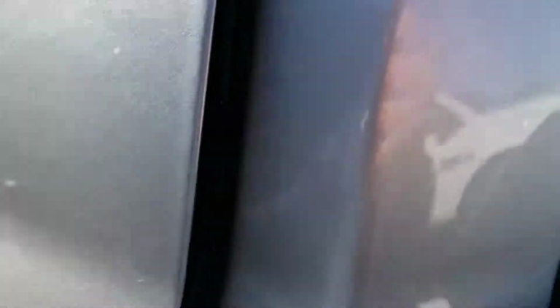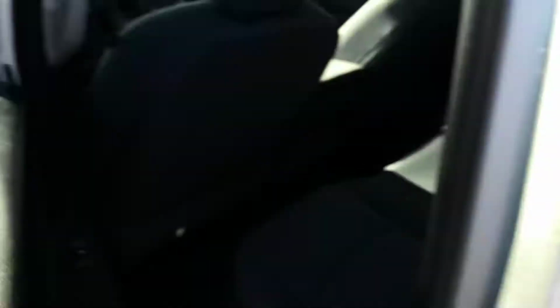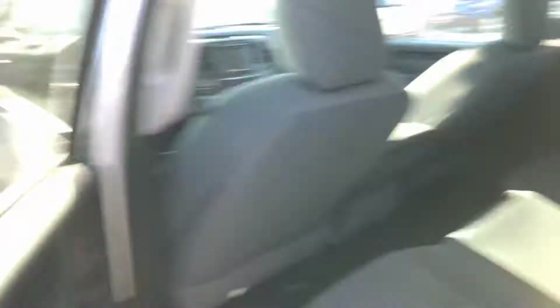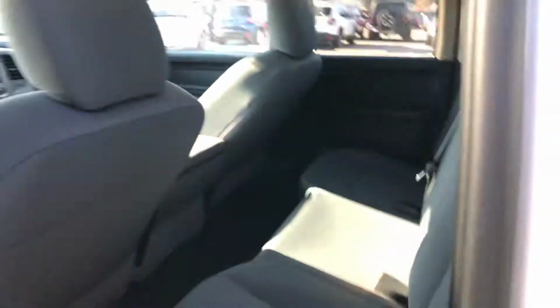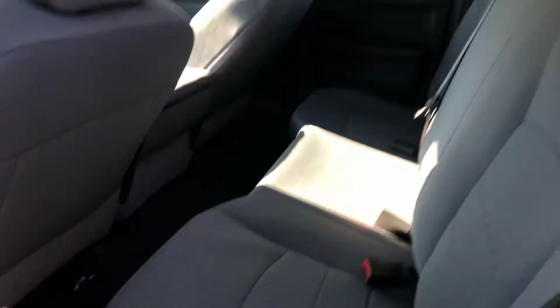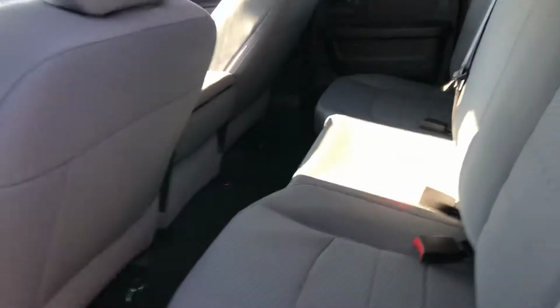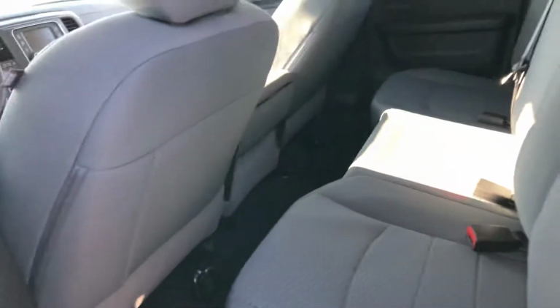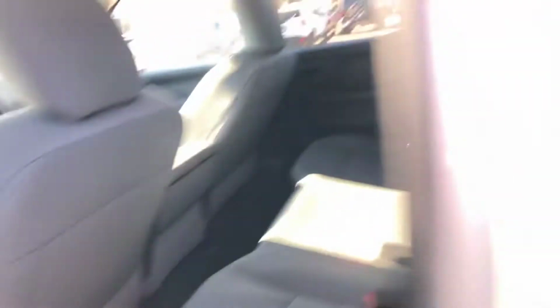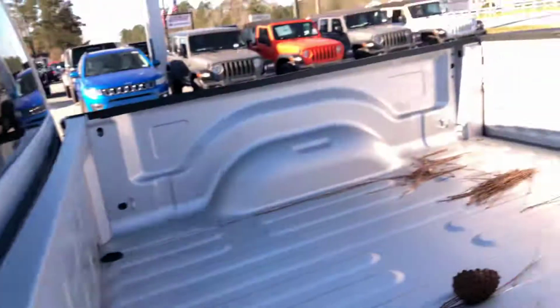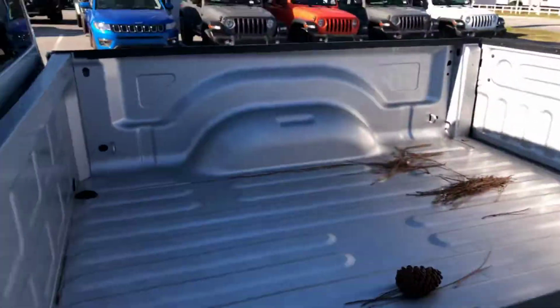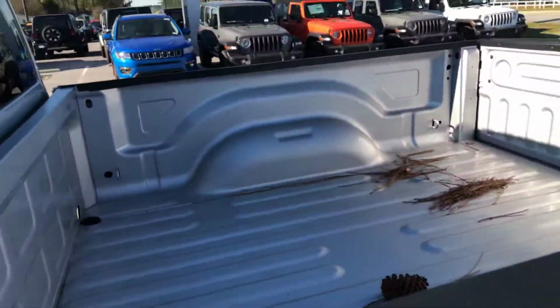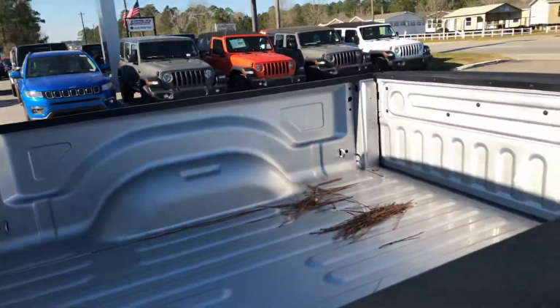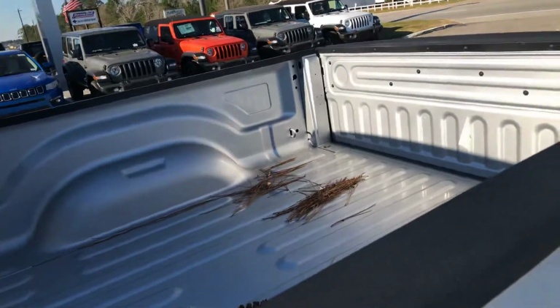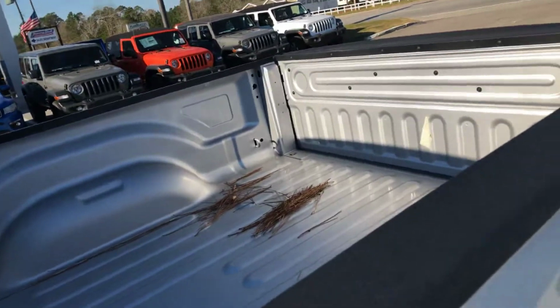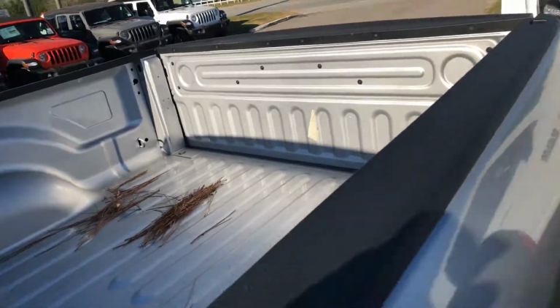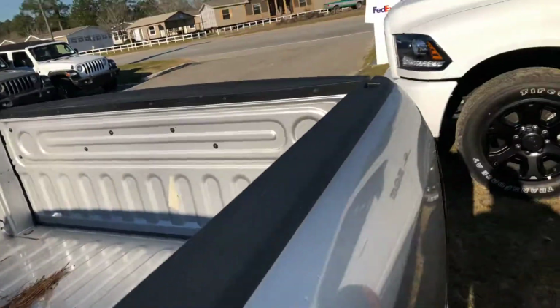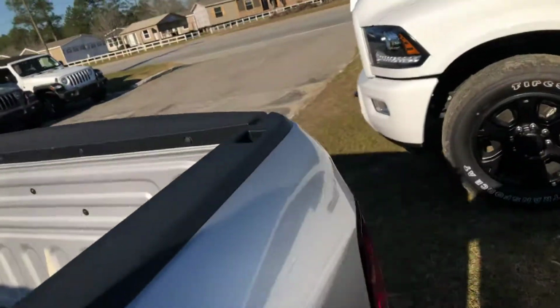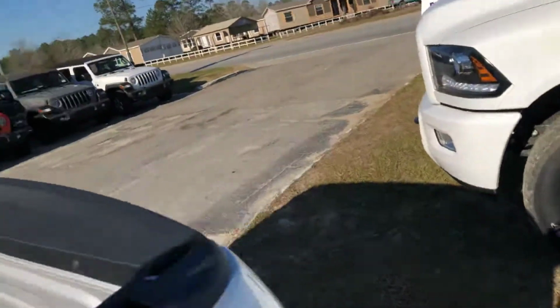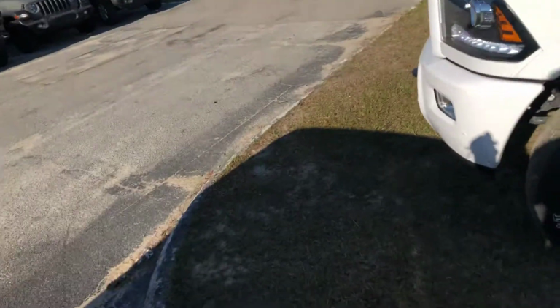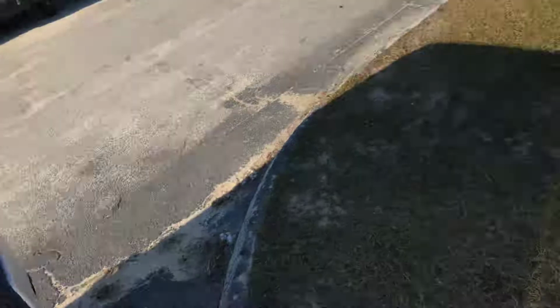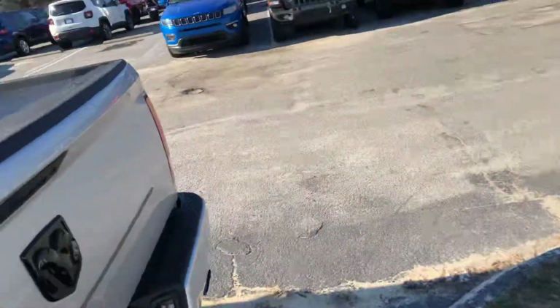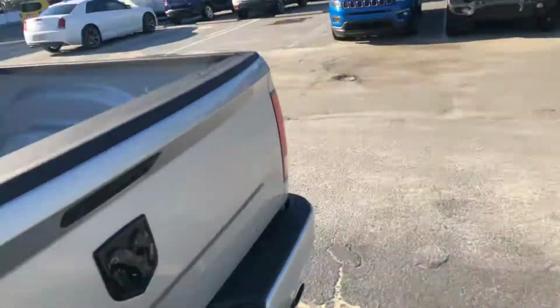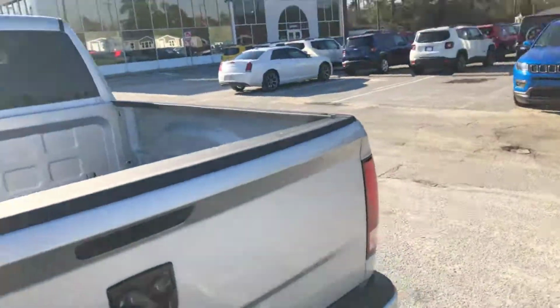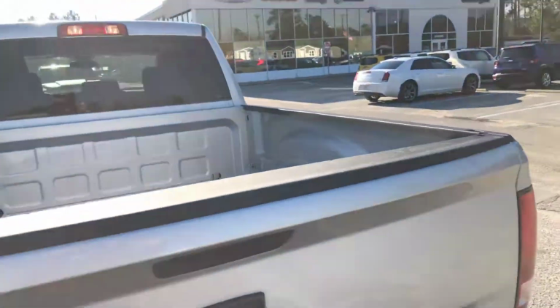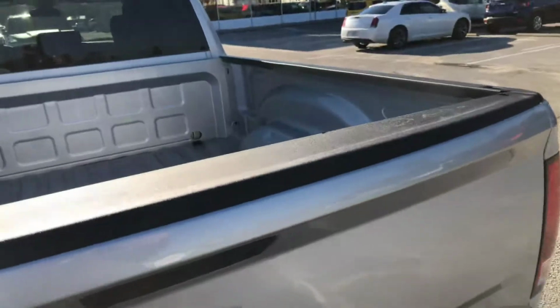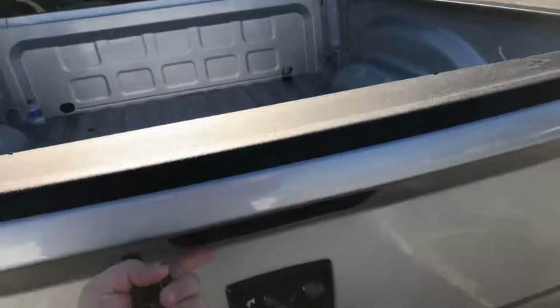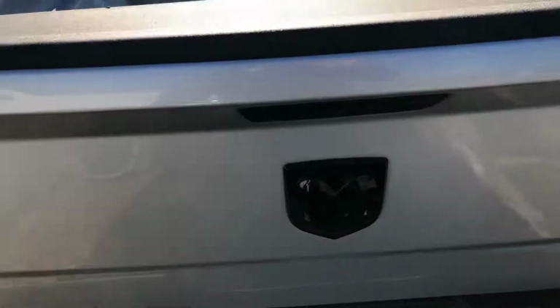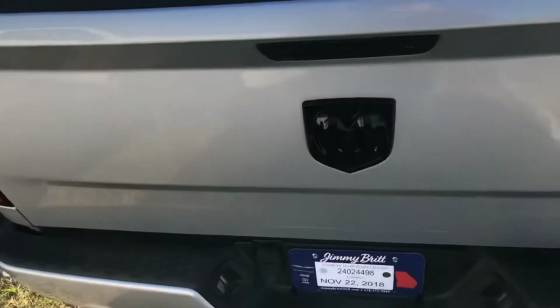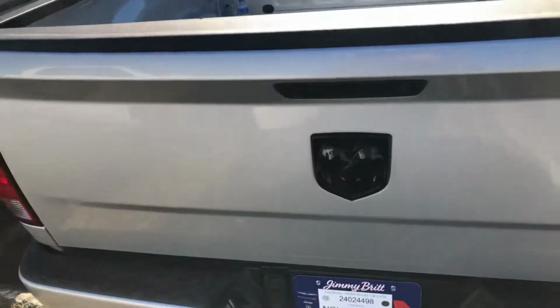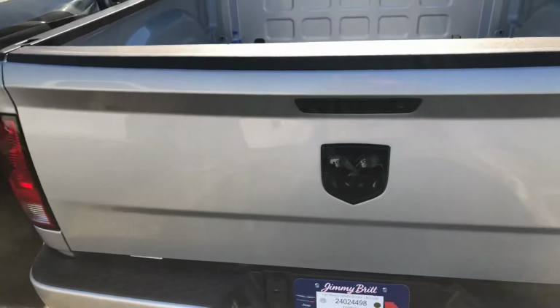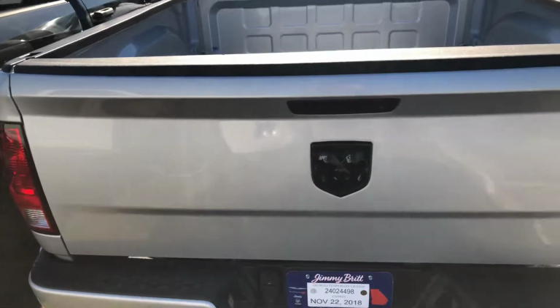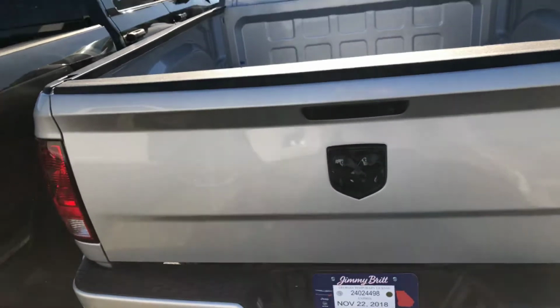In the back, you're going to have more than enough room to hold your friends and family. You're going to have a bed to hold anything you need. Come around to the back here — you are going to have that backup camera attached to it.